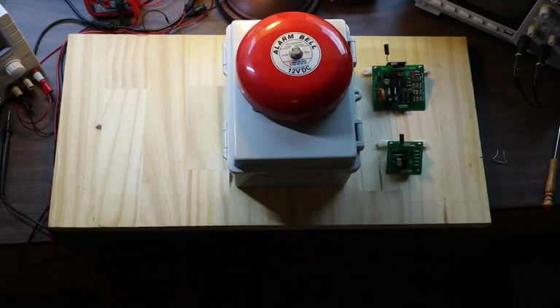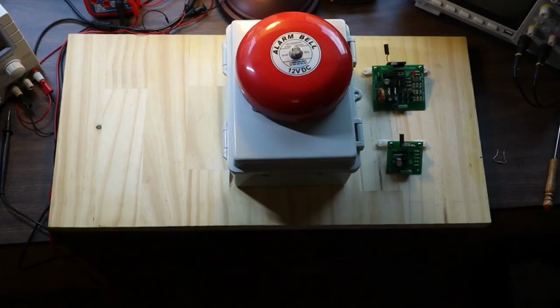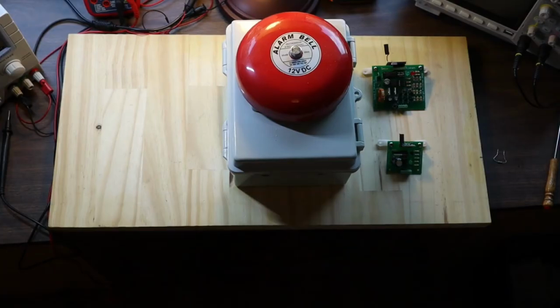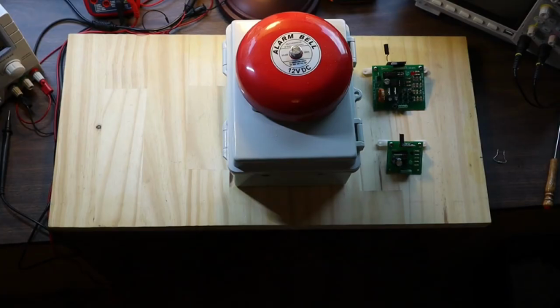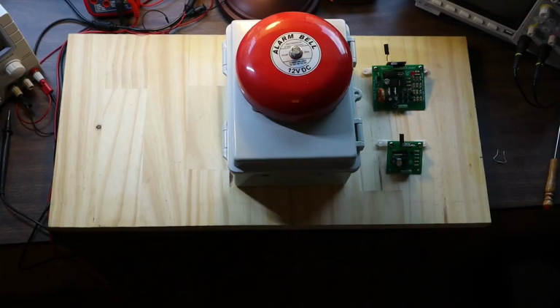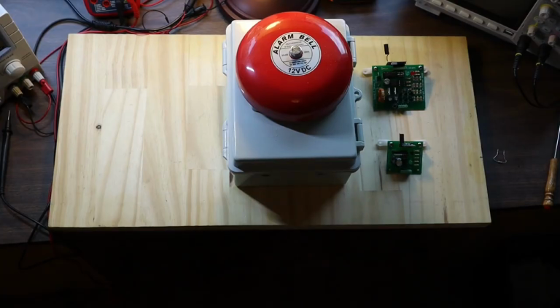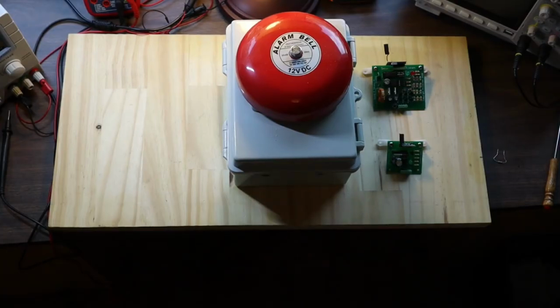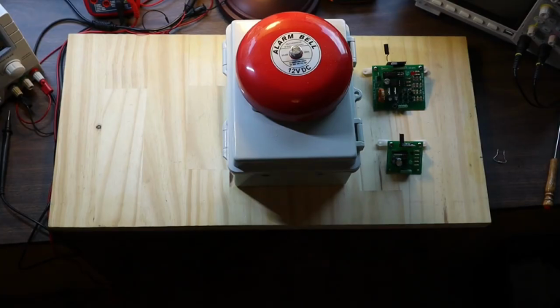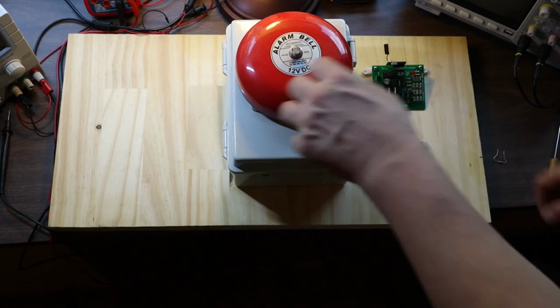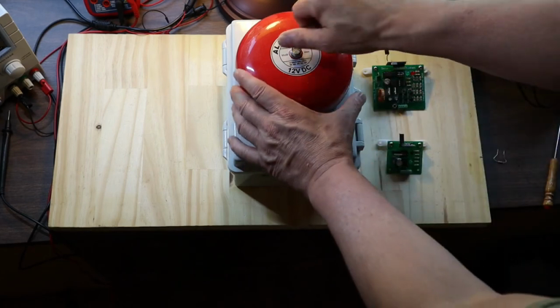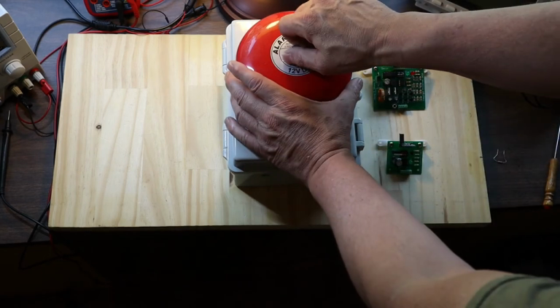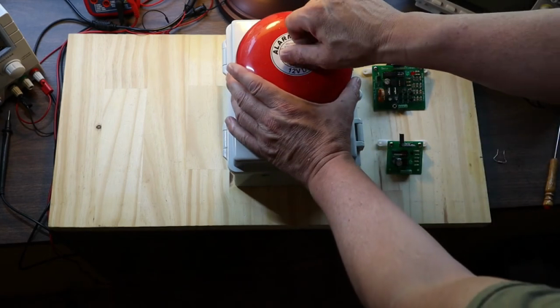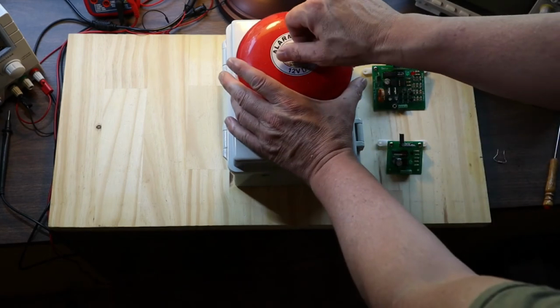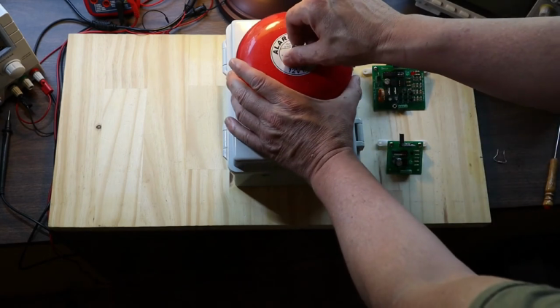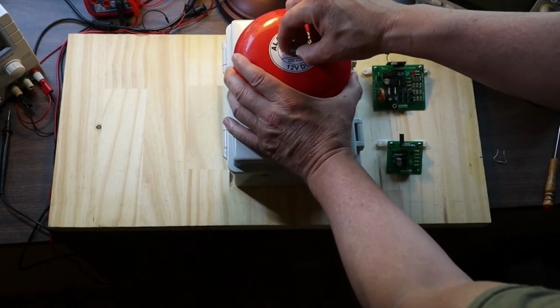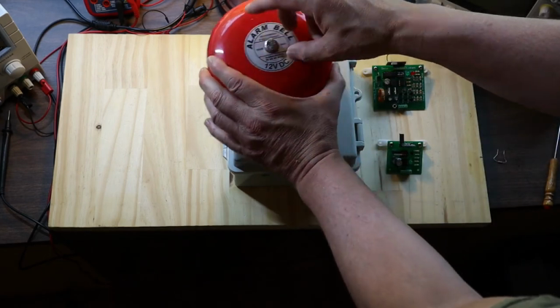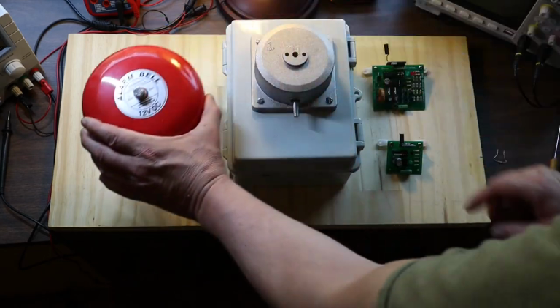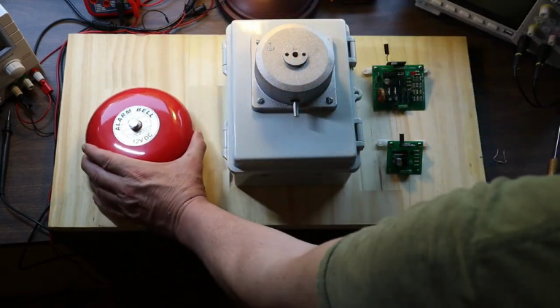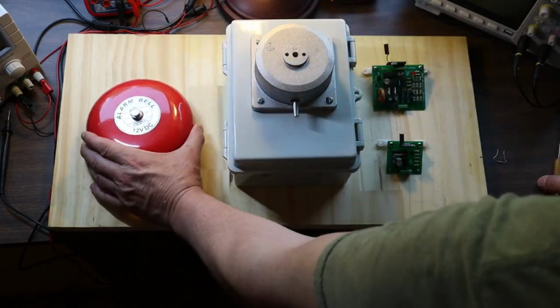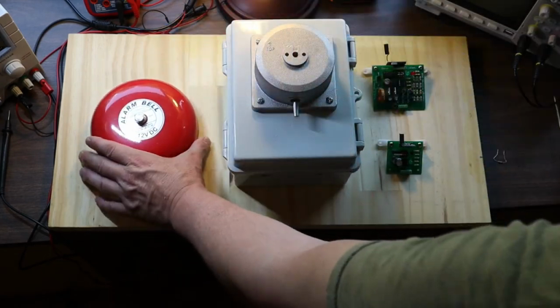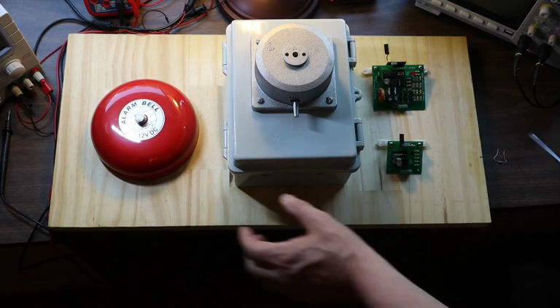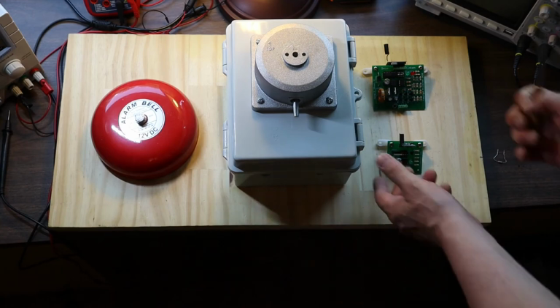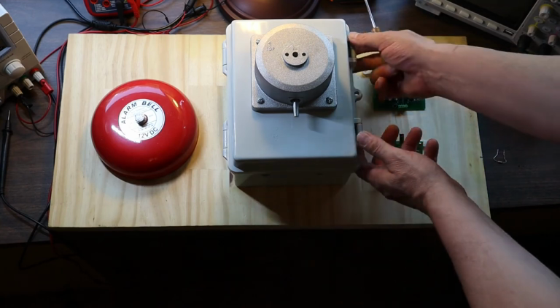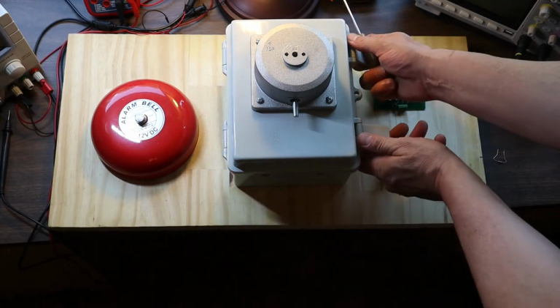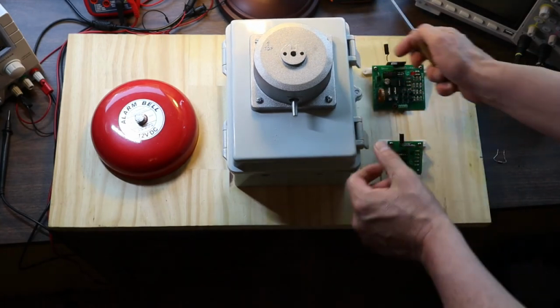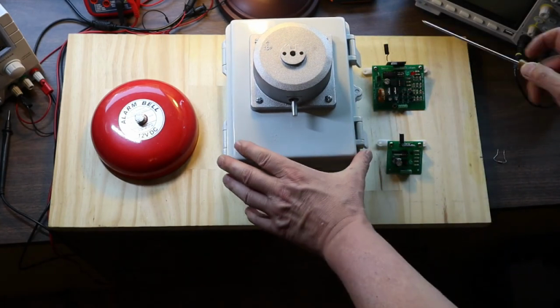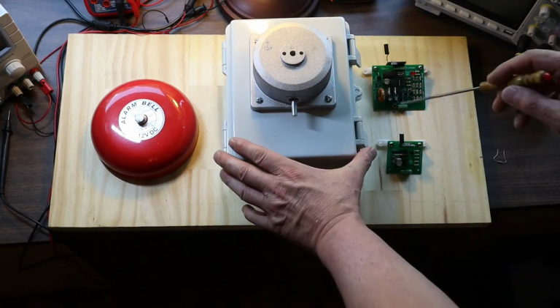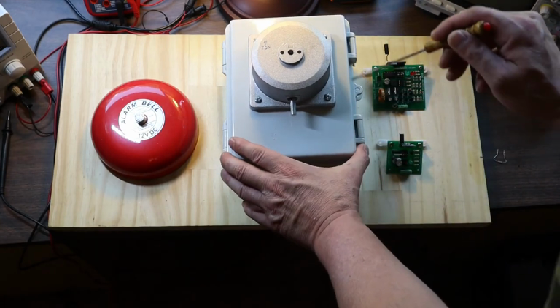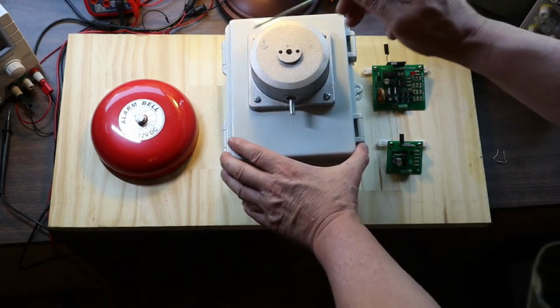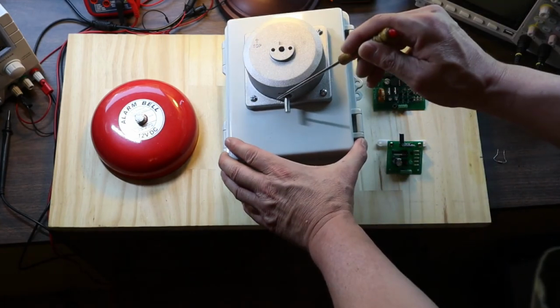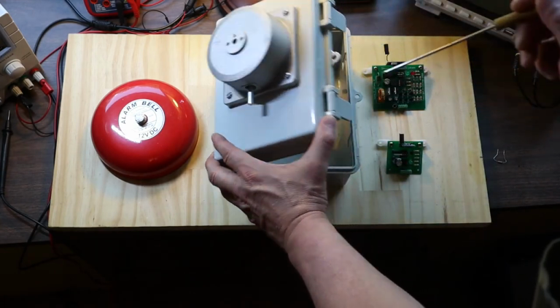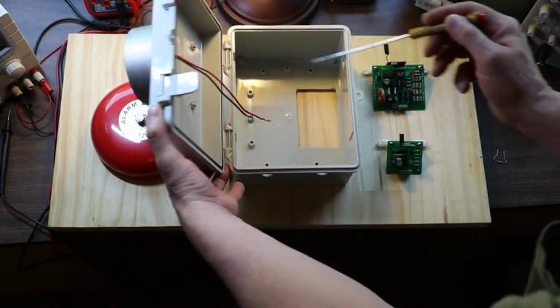The following is a readily available 7-inch by 9-inch project box. After removing the bell cover, the solenoid housing can be mounted through the four drilled holes, with an additional drilled hole for the wiring.